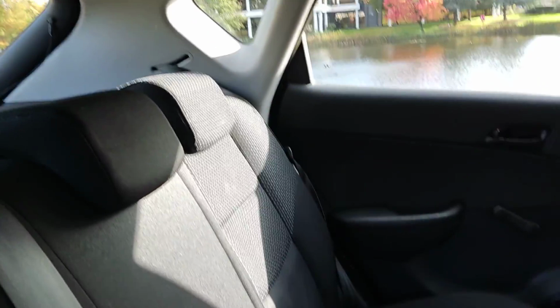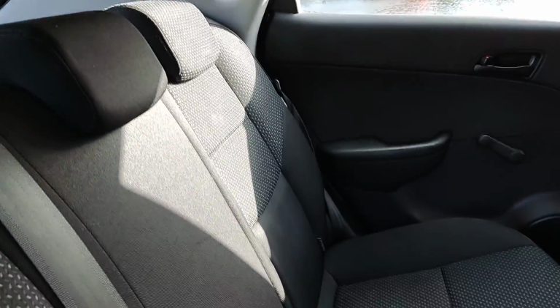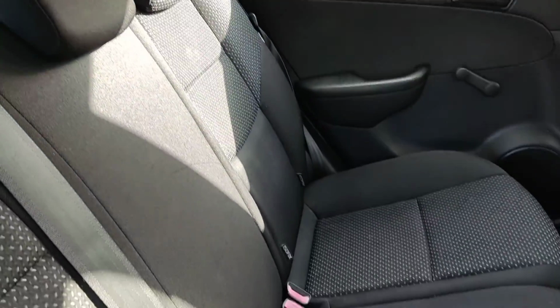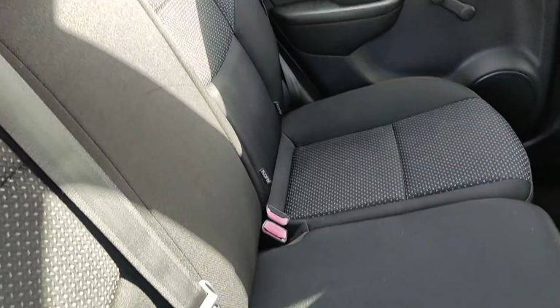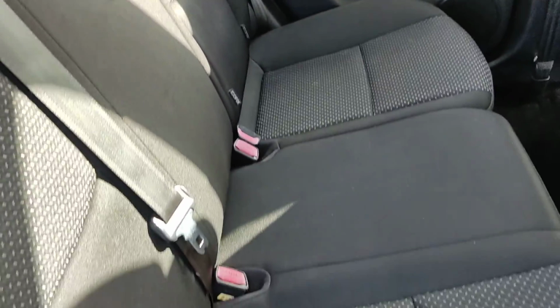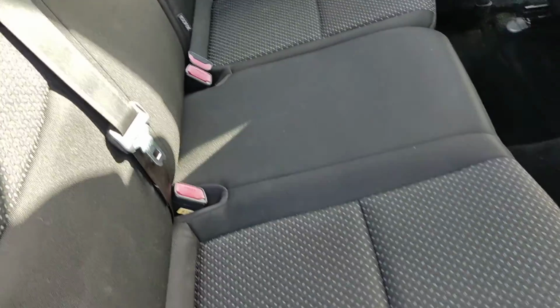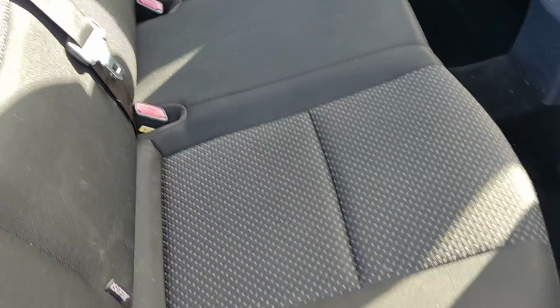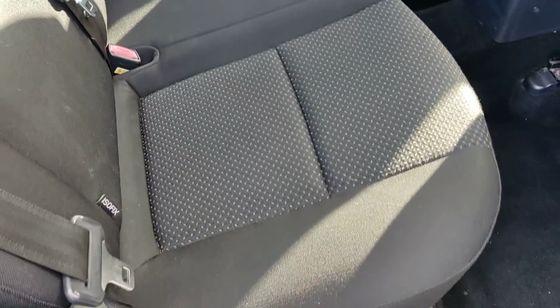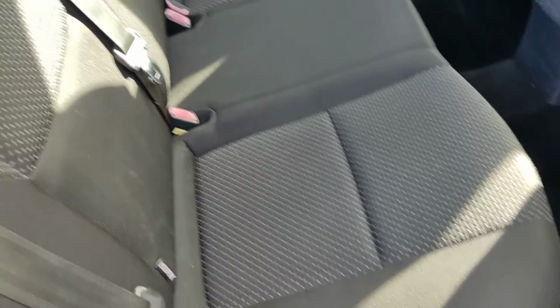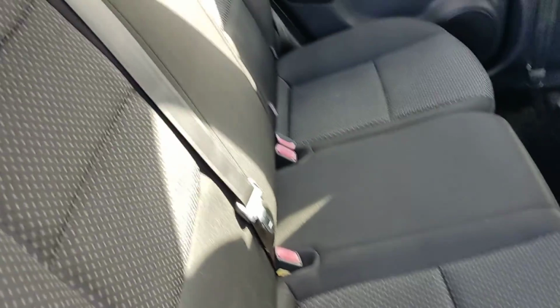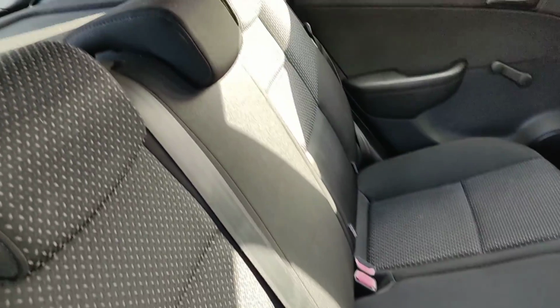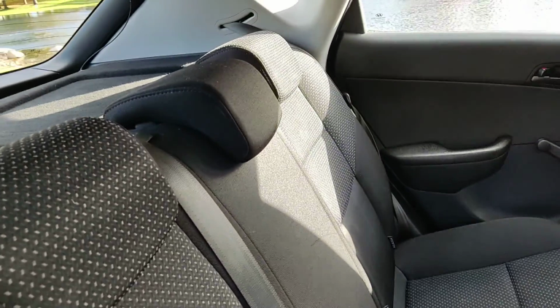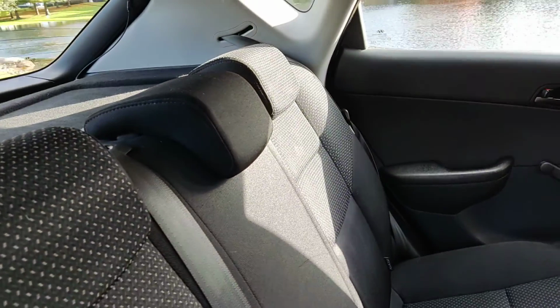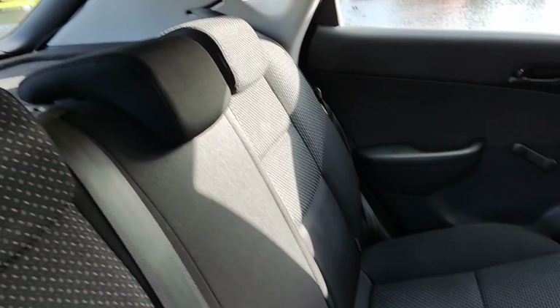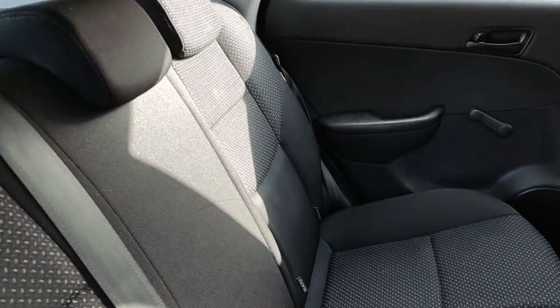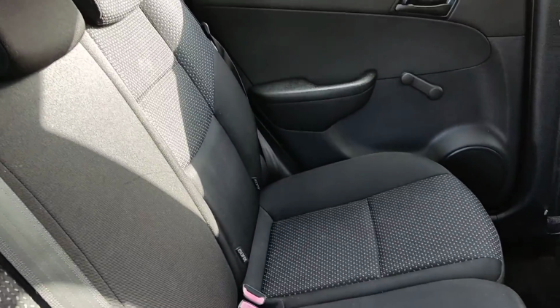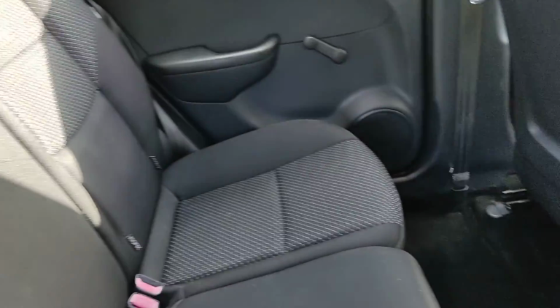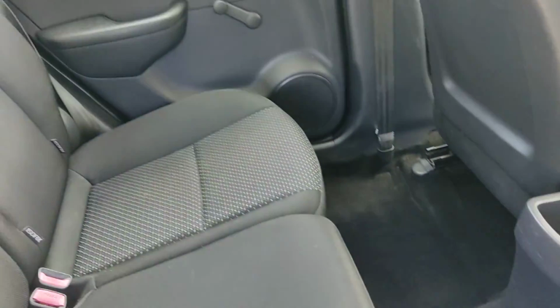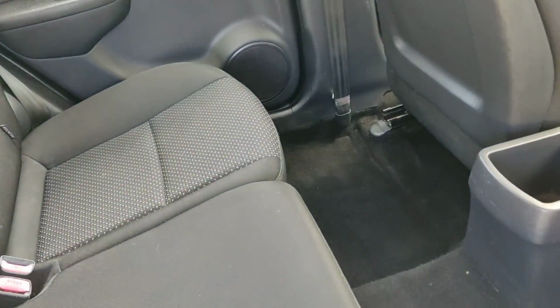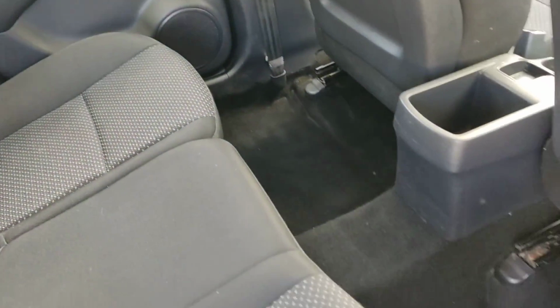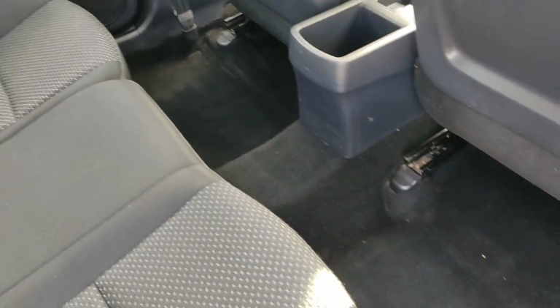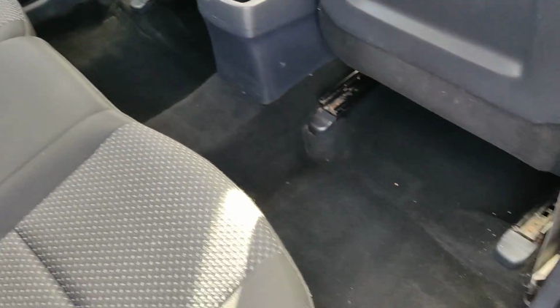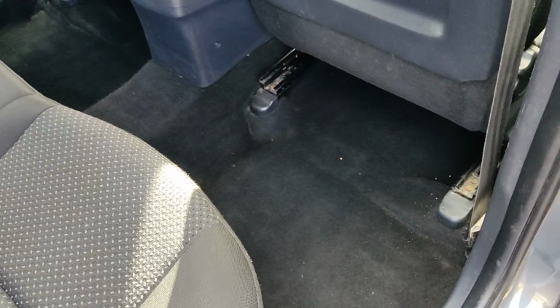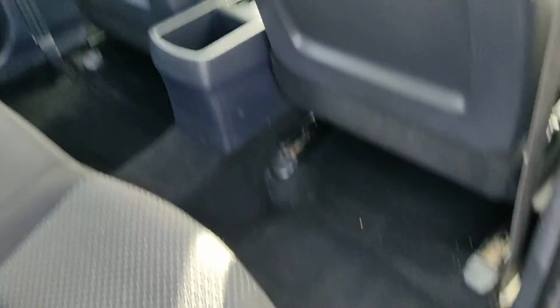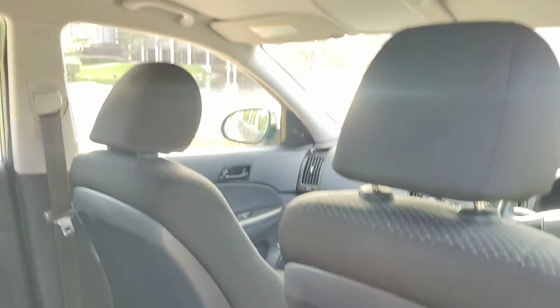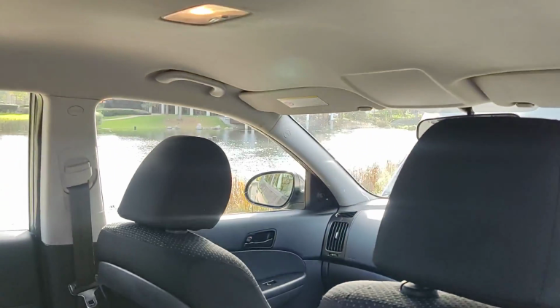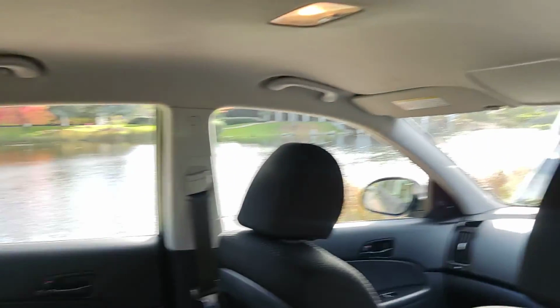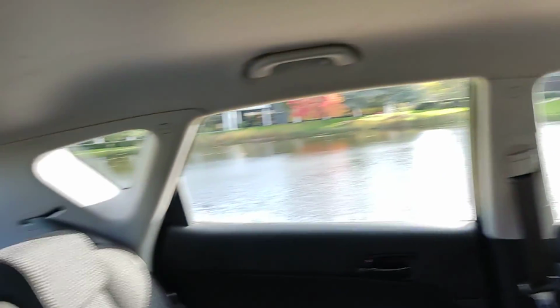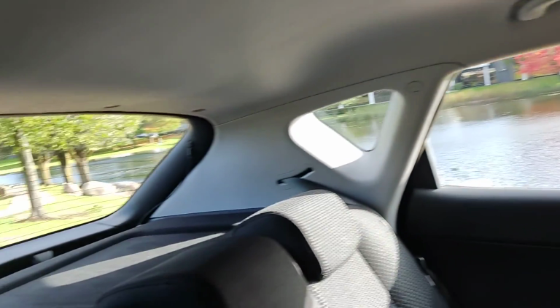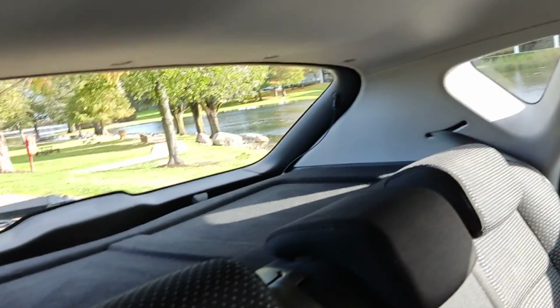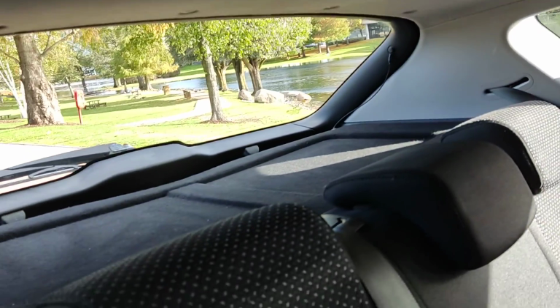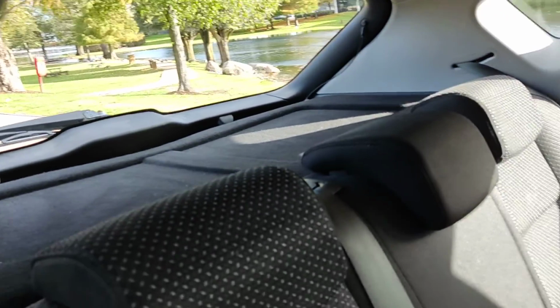Nice and clean rear seats with ISOFIX on both sides. Again, no signs of any wear and tear on the rear seats. Very clean flooring, nice and clean ceiling, and rear parcel shelf.